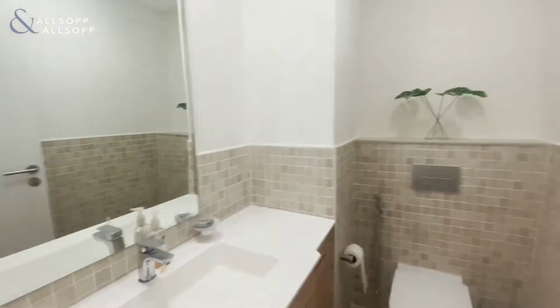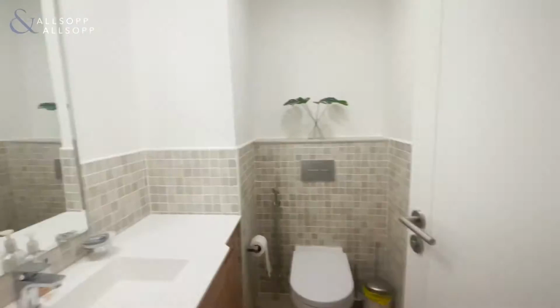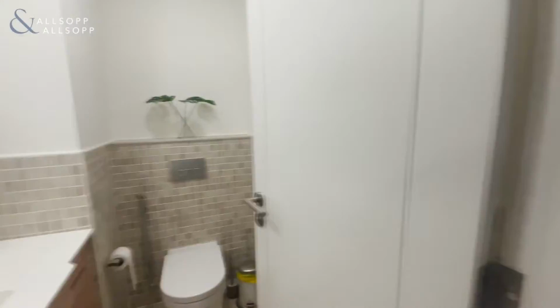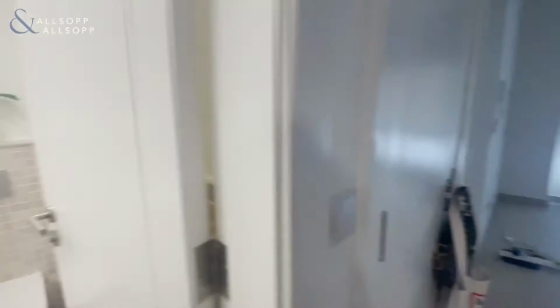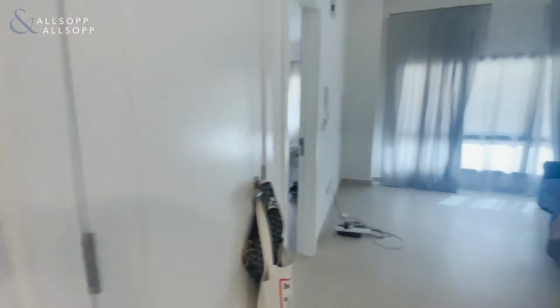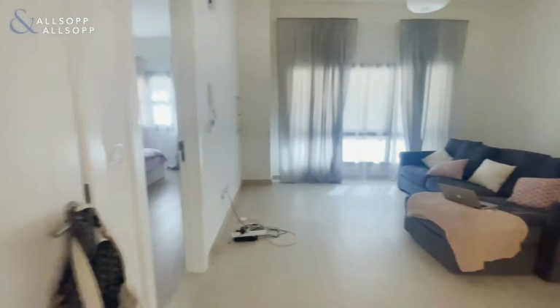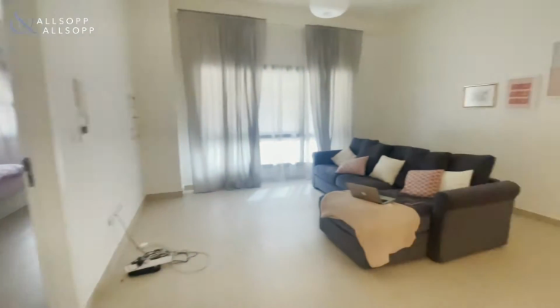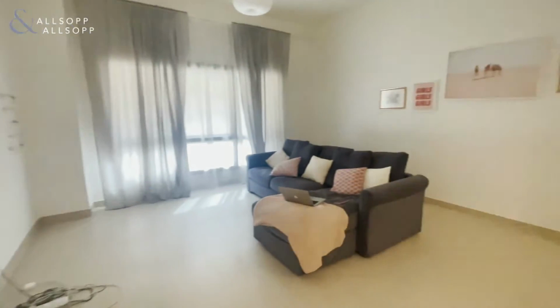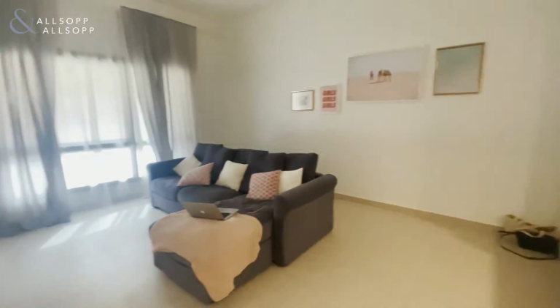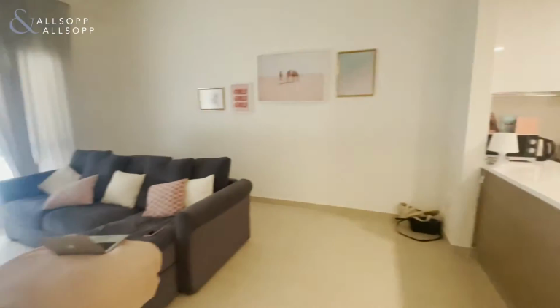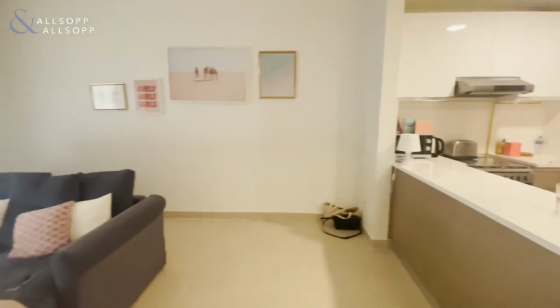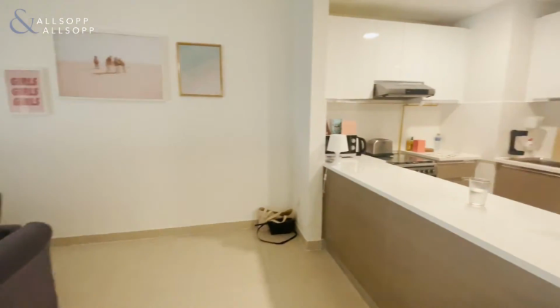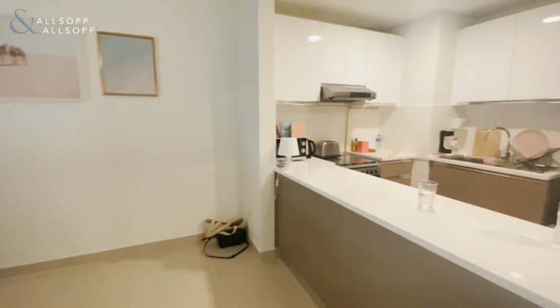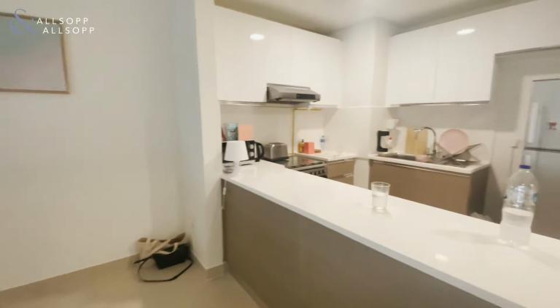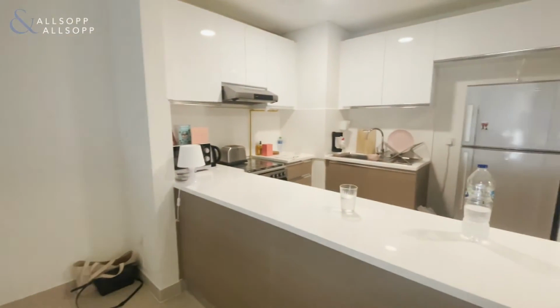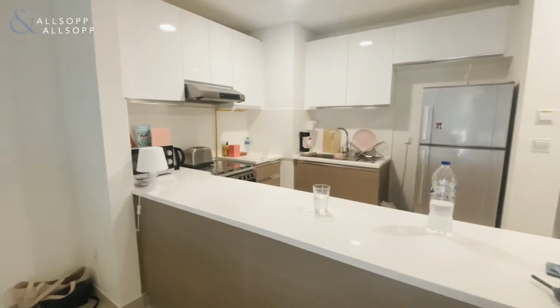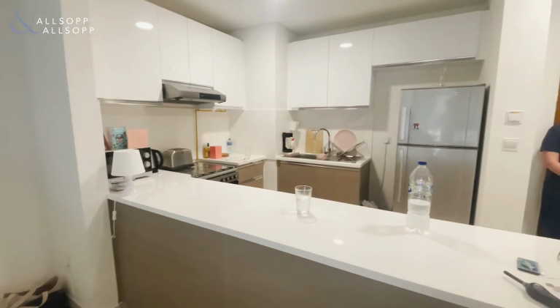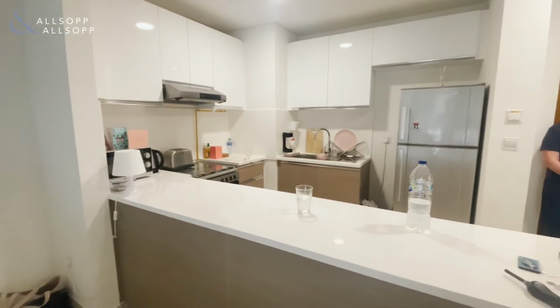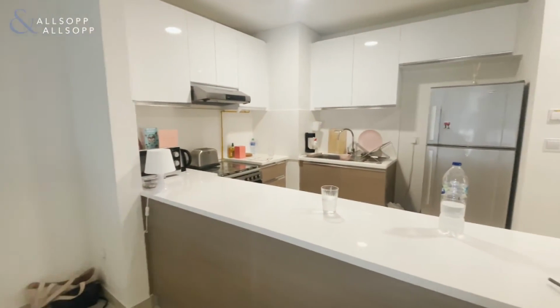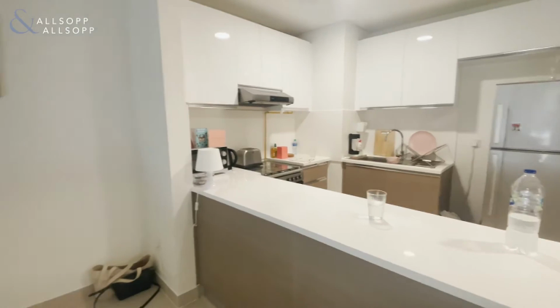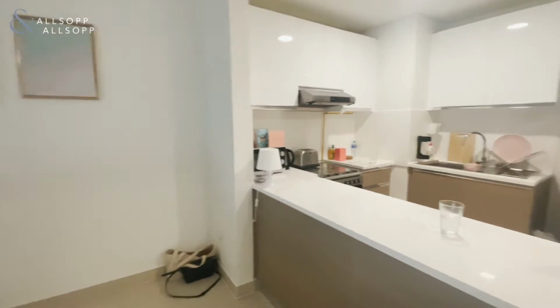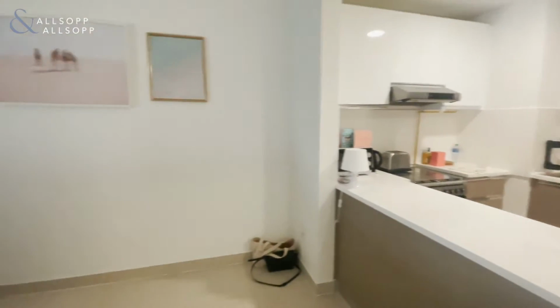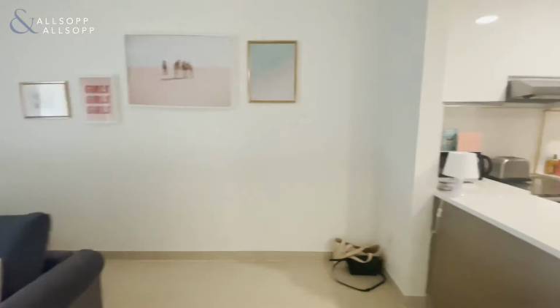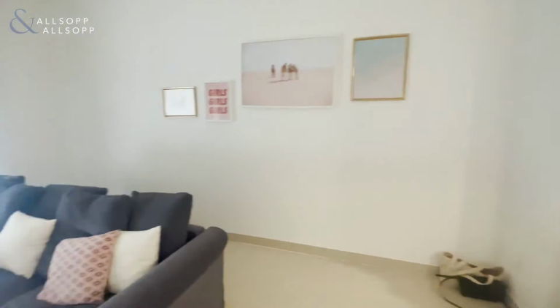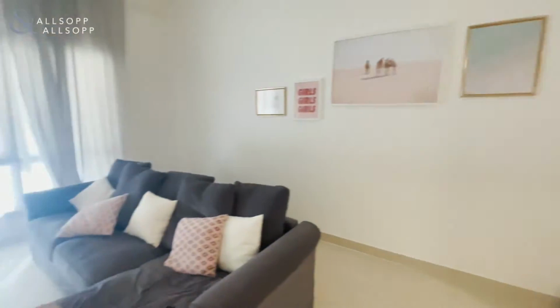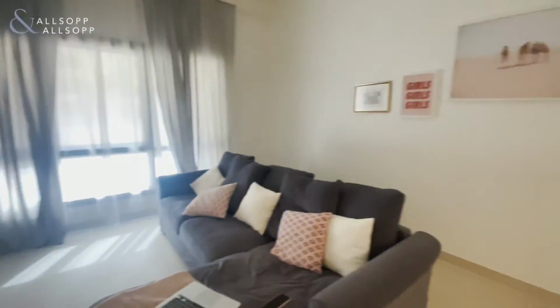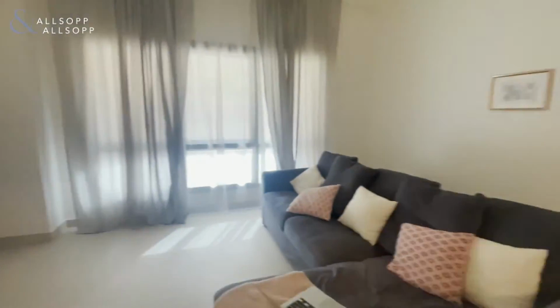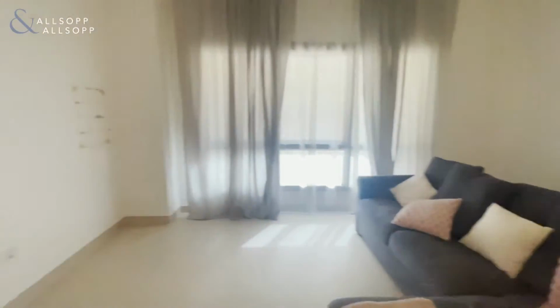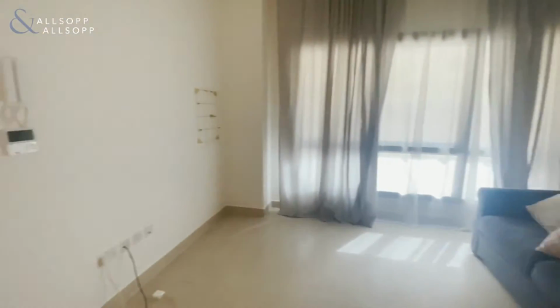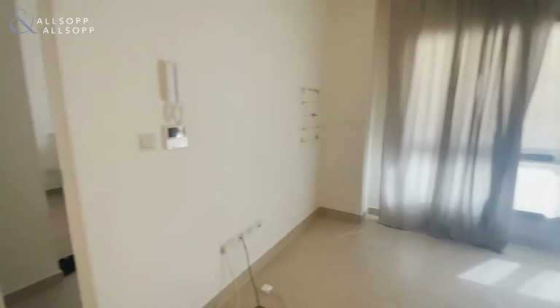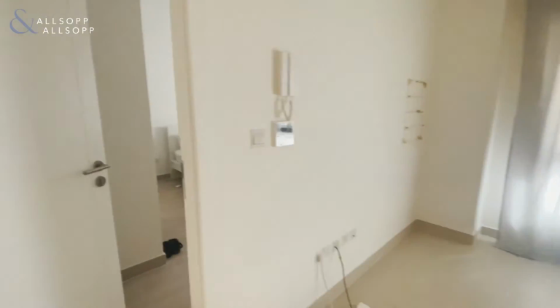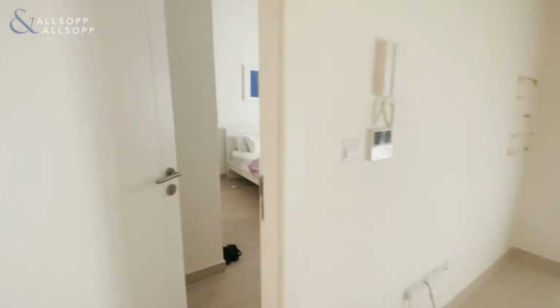On the left-hand side you are welcomed by a powder room, and as you walk further into the property you also have the open-plan living, kitchen and dining area, separated by the breakfast counter.